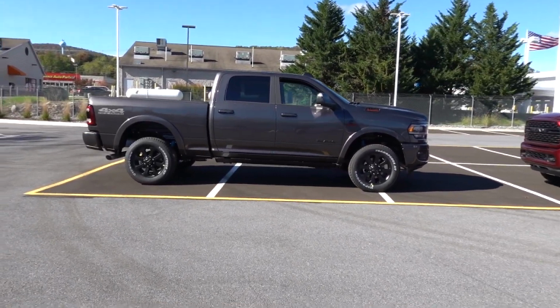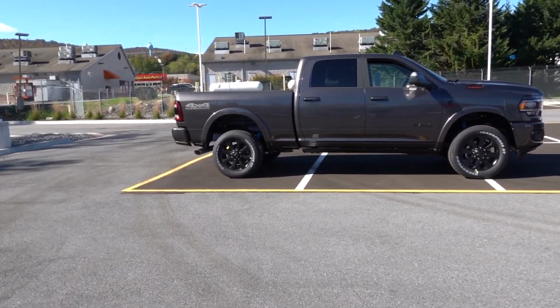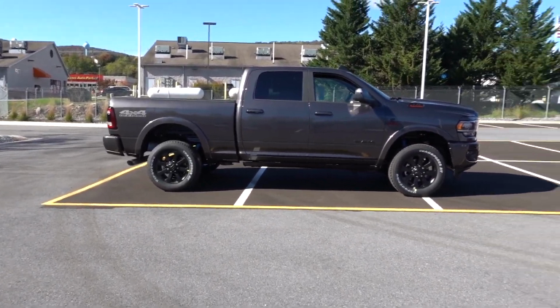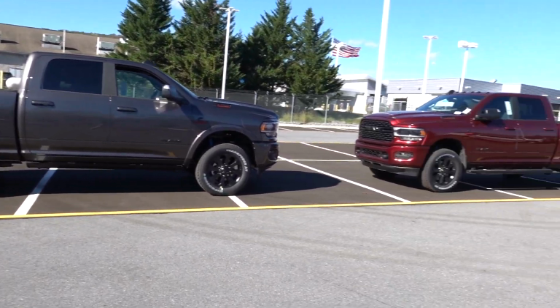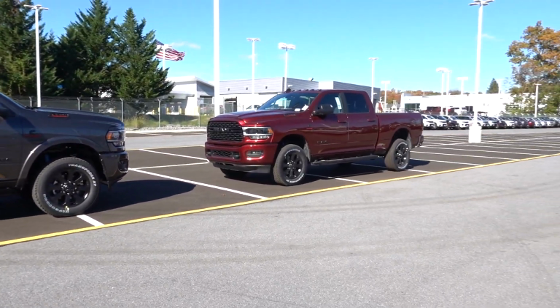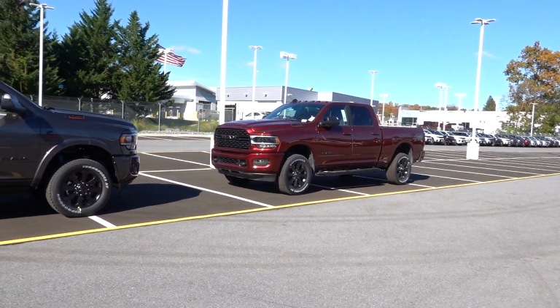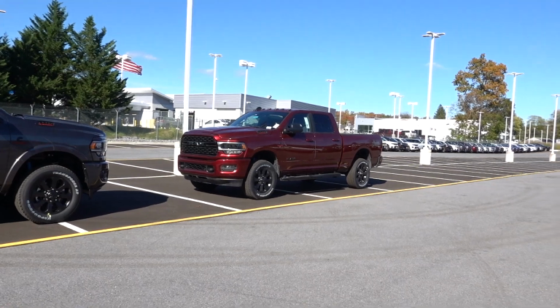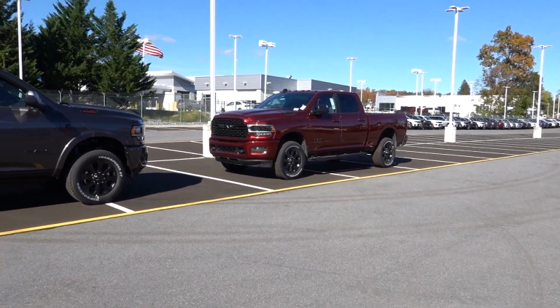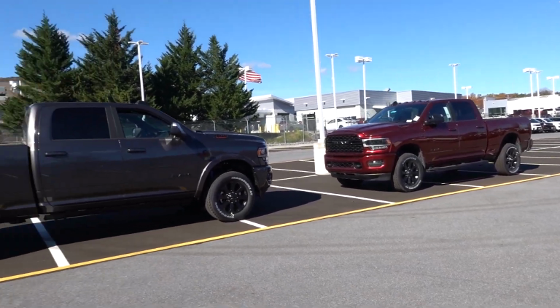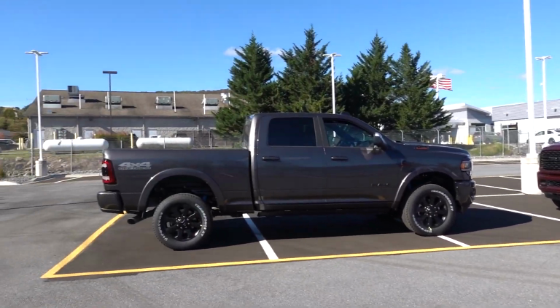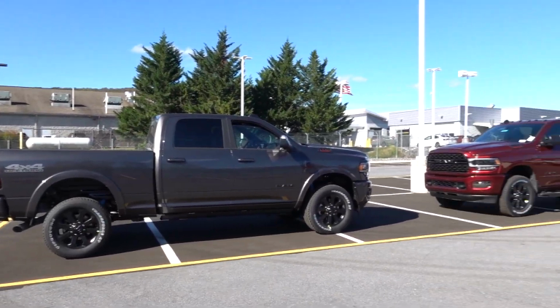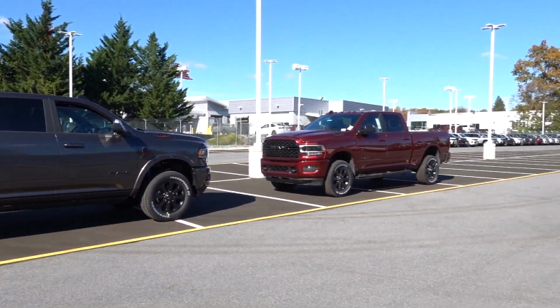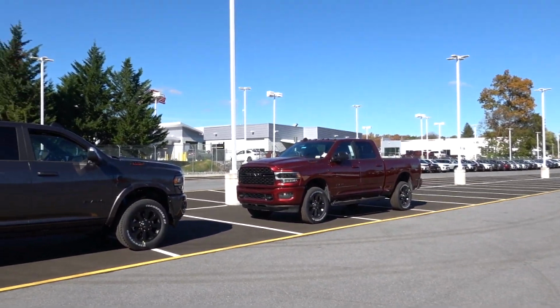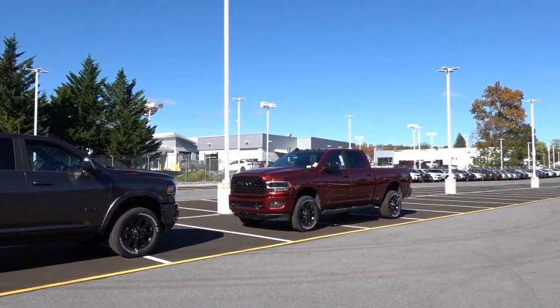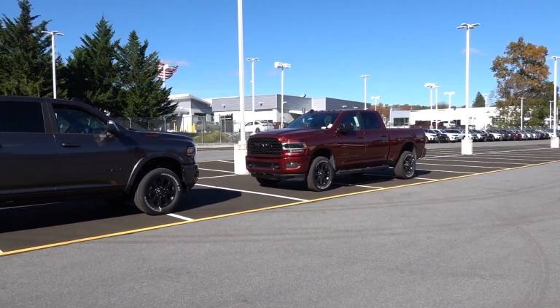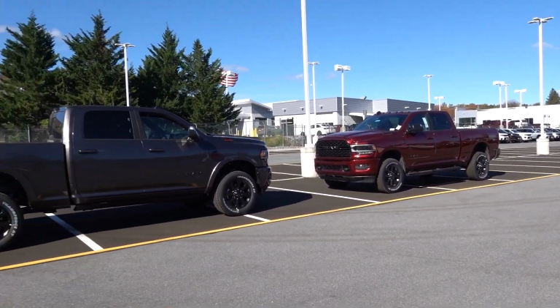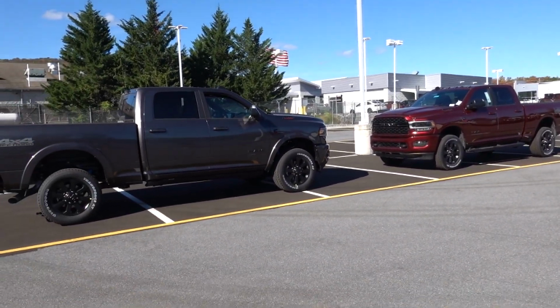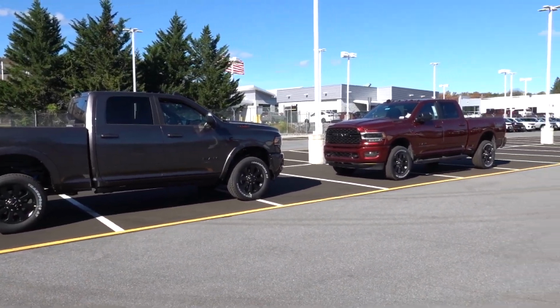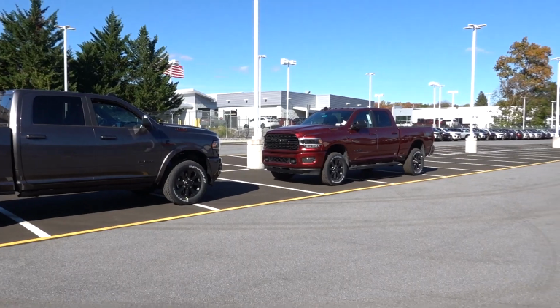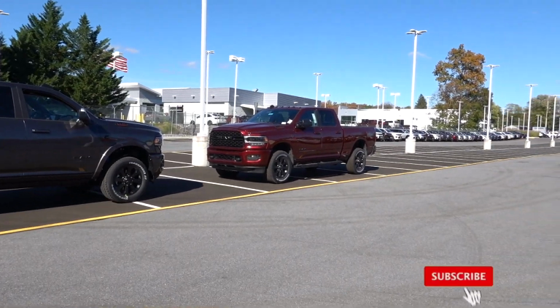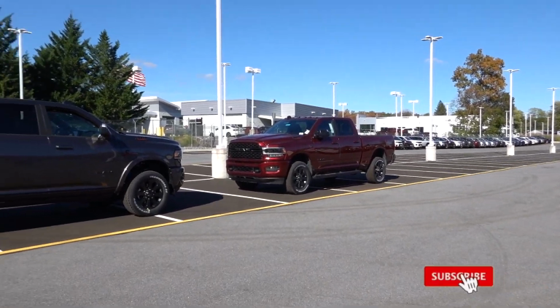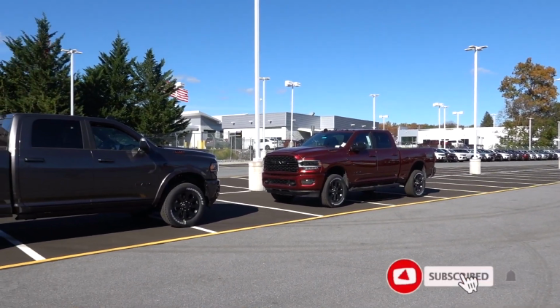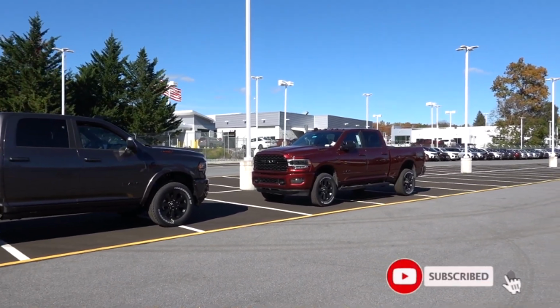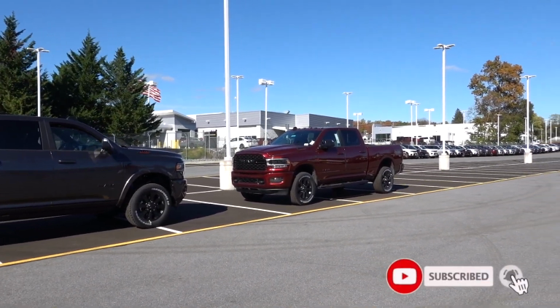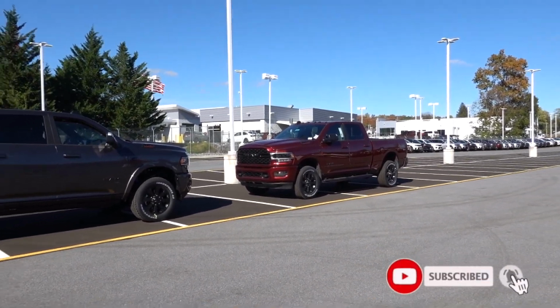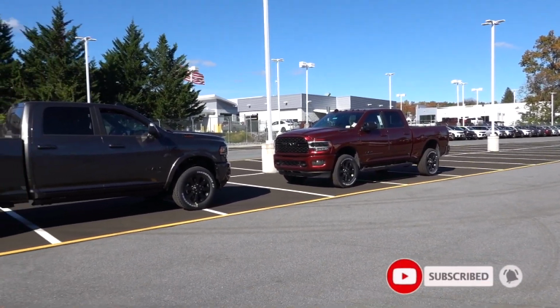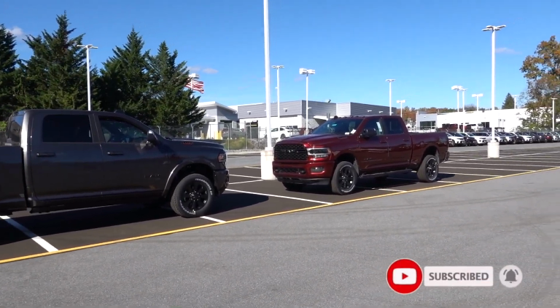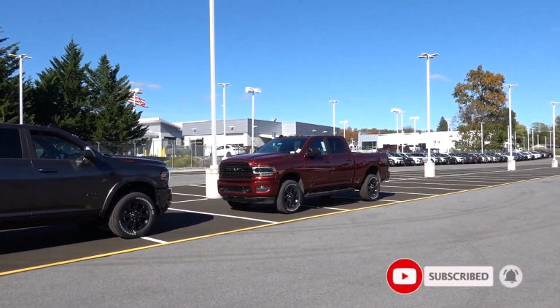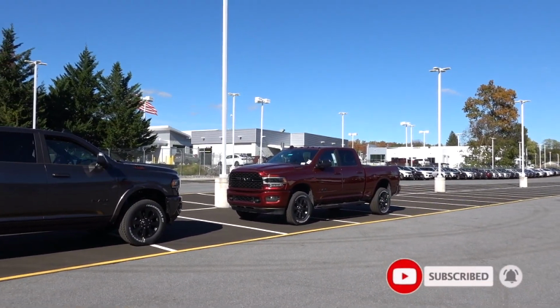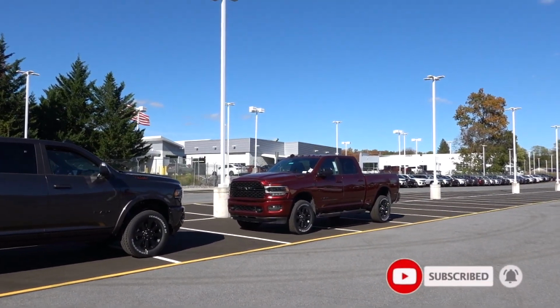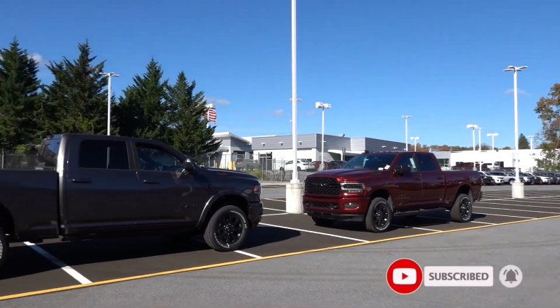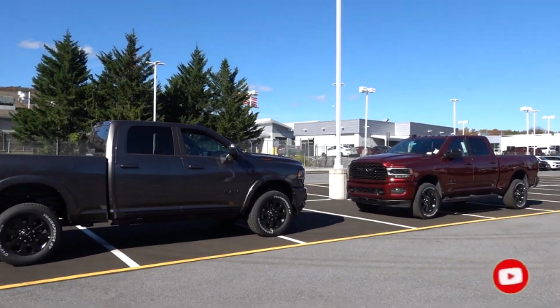I hope this was helpful. I didn't want to do a huge comparison between the two trucks, but I wanted to show you some definite things that stick out to me regarding their differences. Be sure to like this video, subscribe to the channel, and I'll see you guys soon.